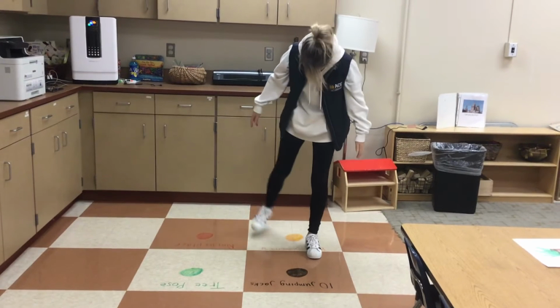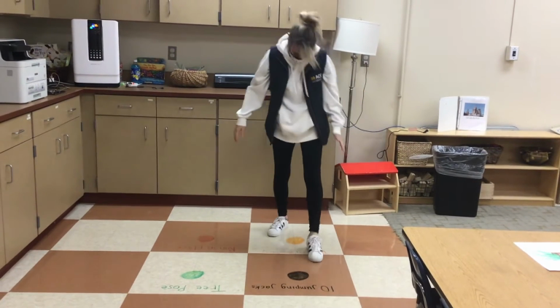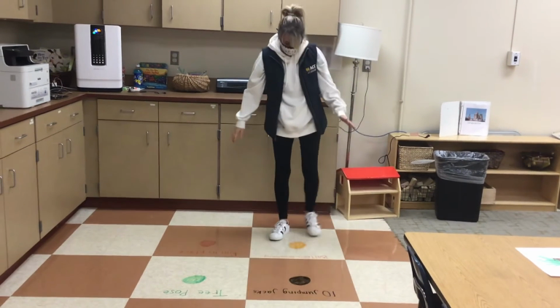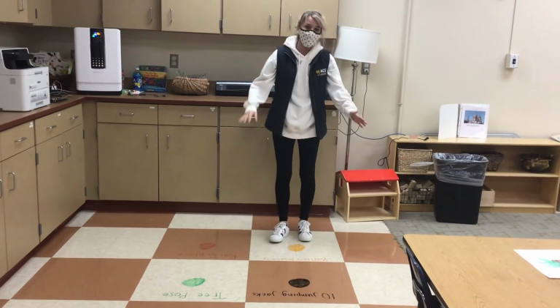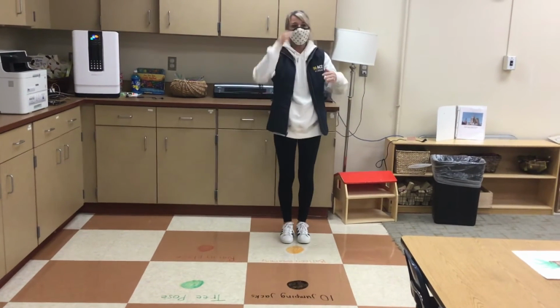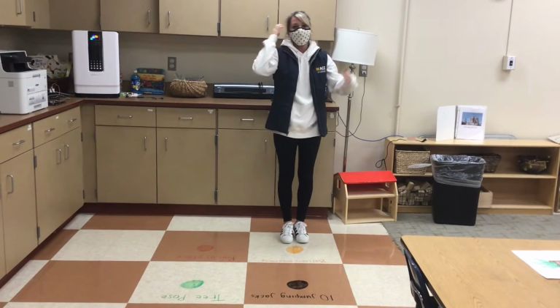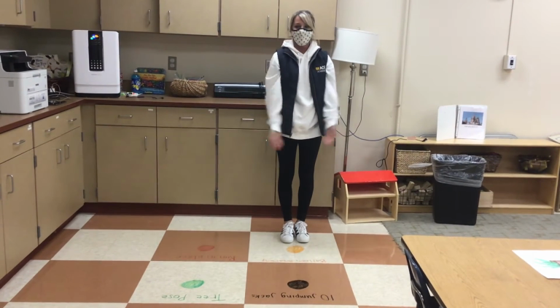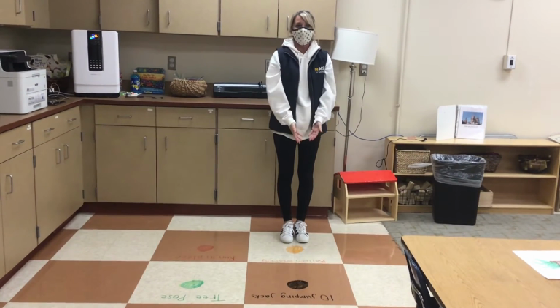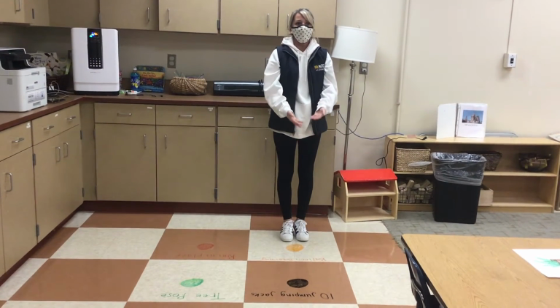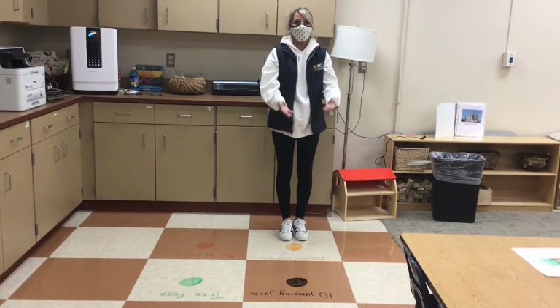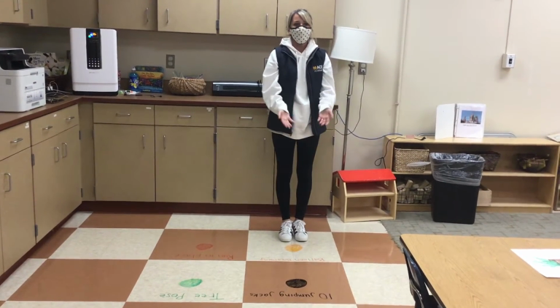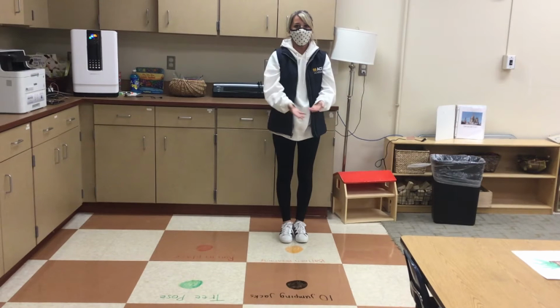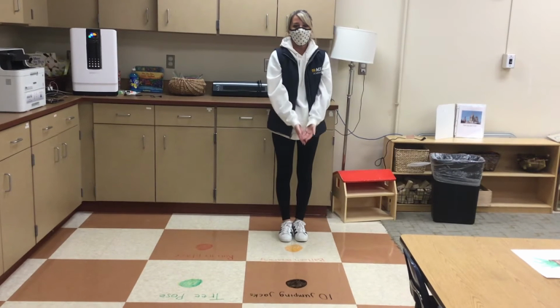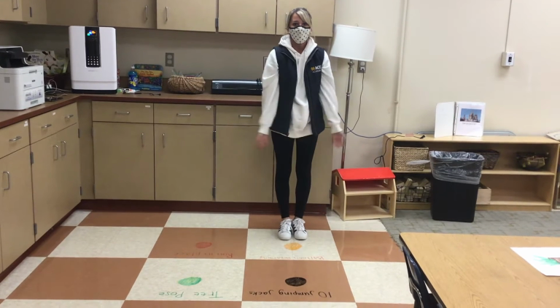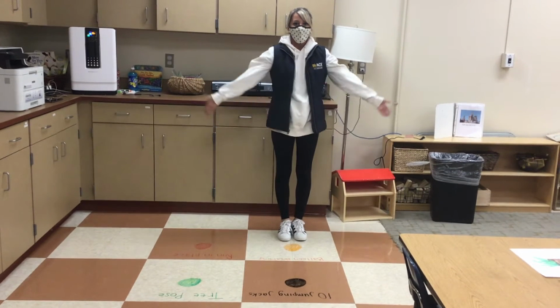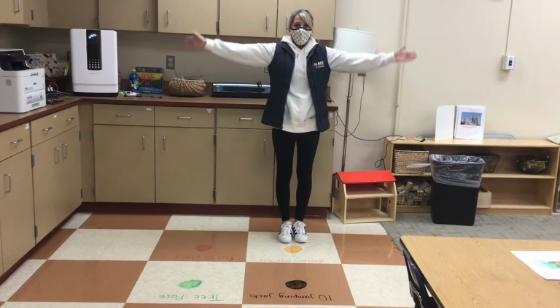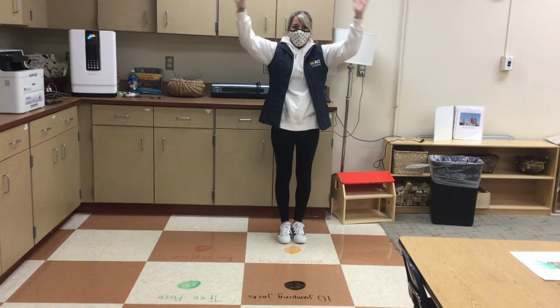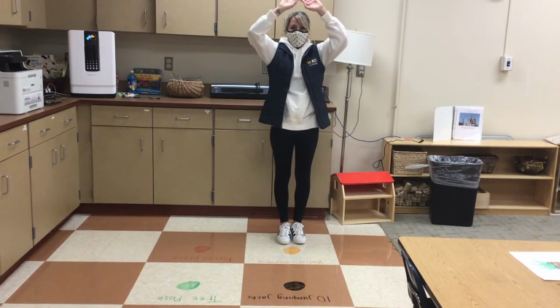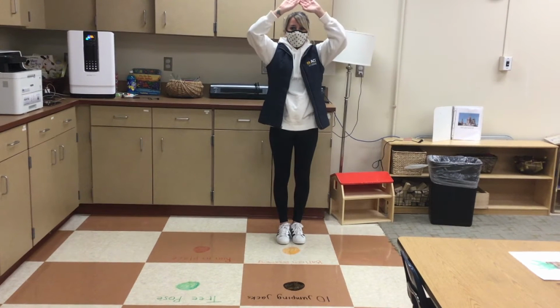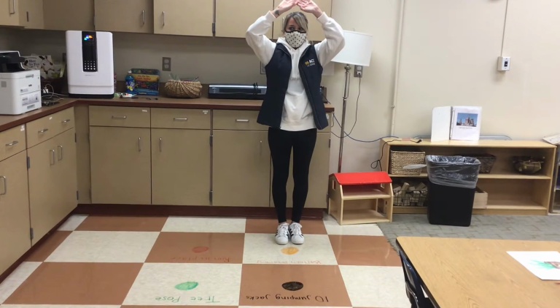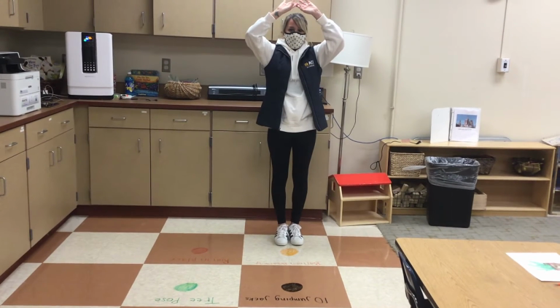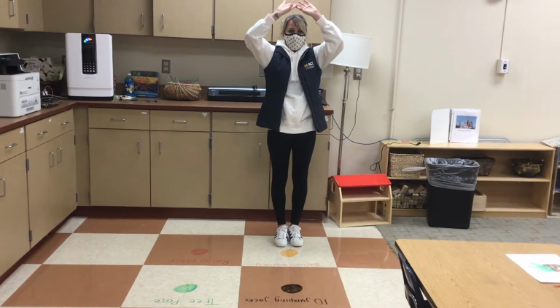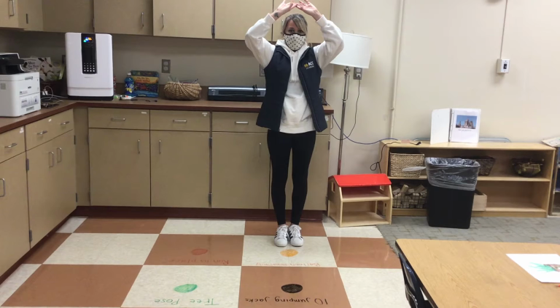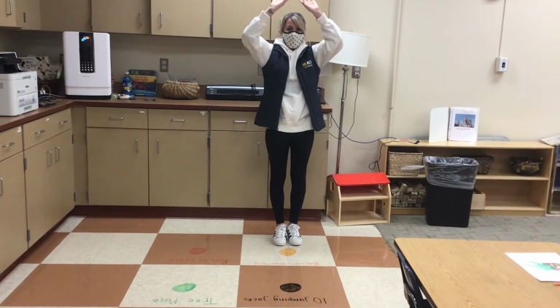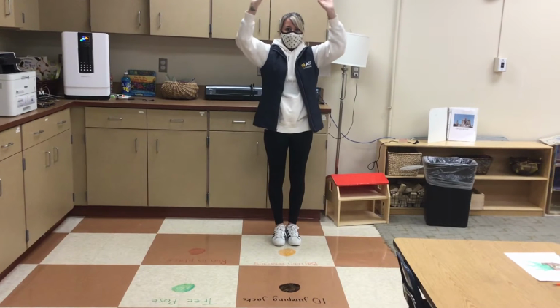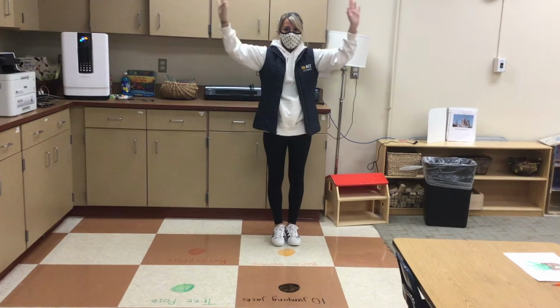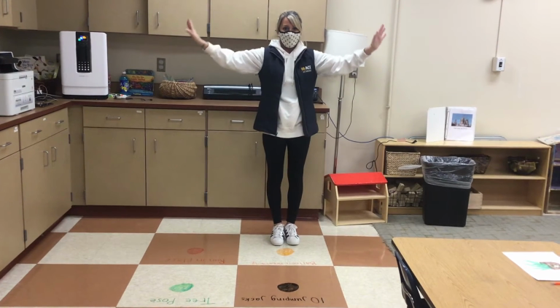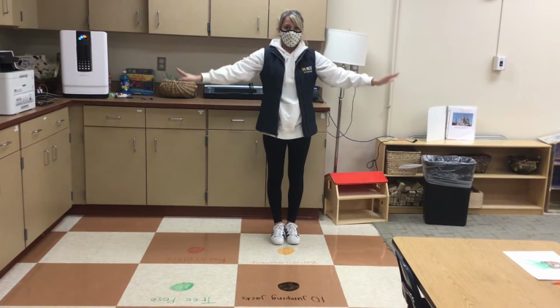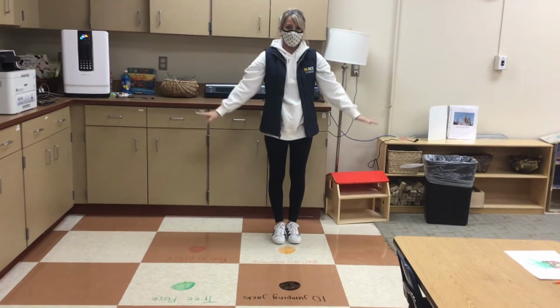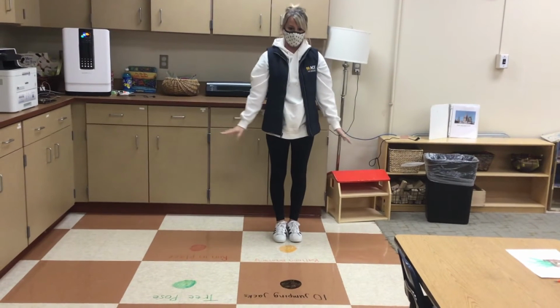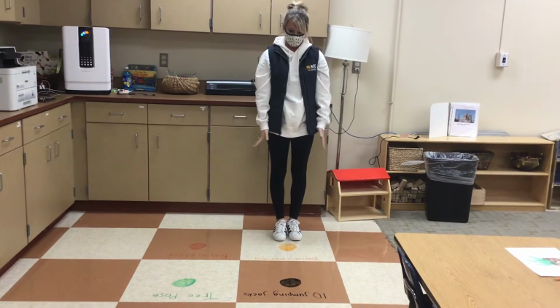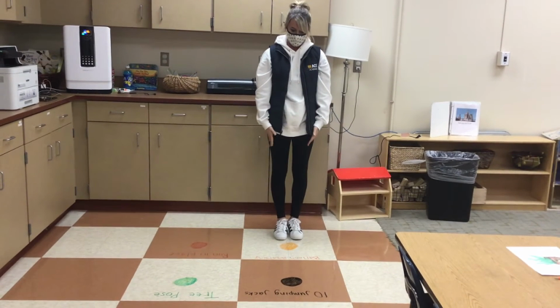Orange is balloon breathing. Remember, you've got to fill your balloon. Breathe in, go. And let the air out of your balloon. Breathe out. One more.